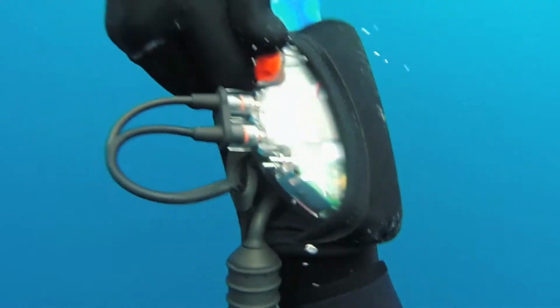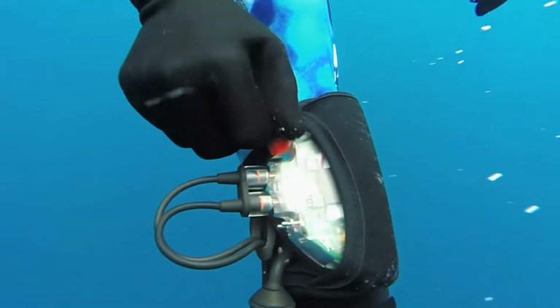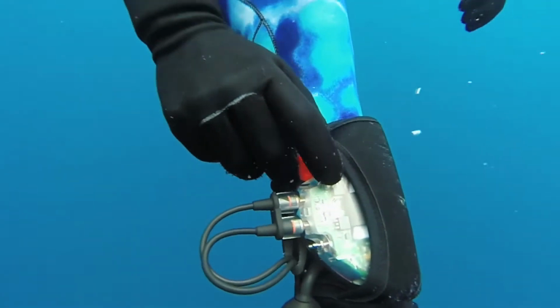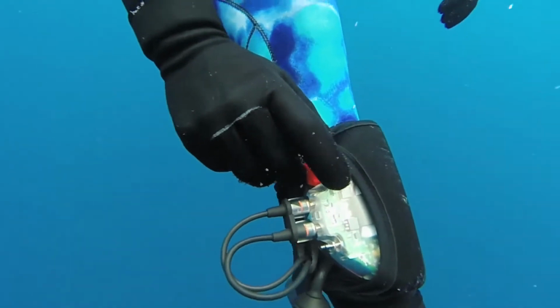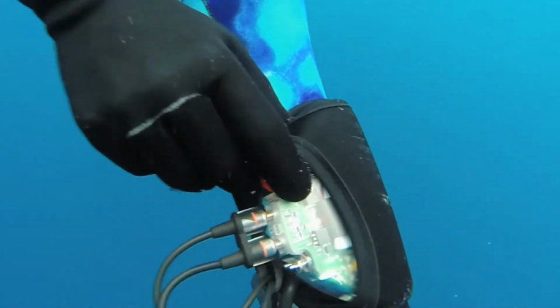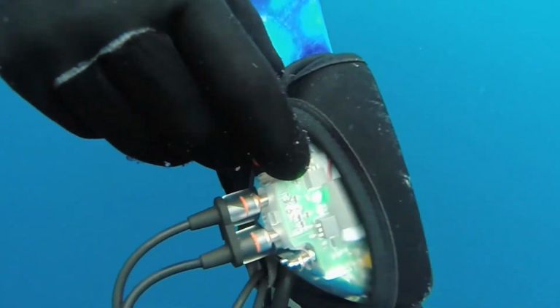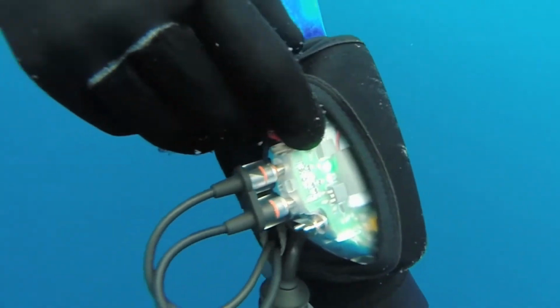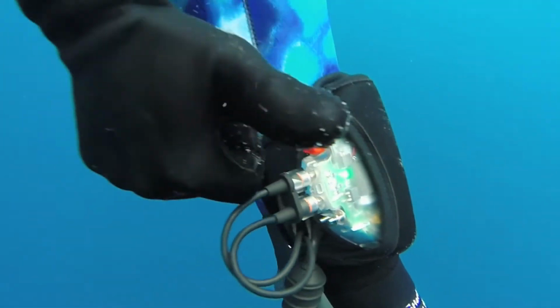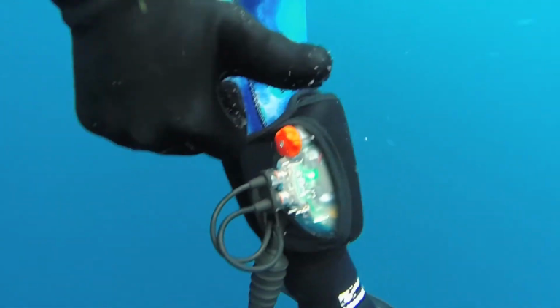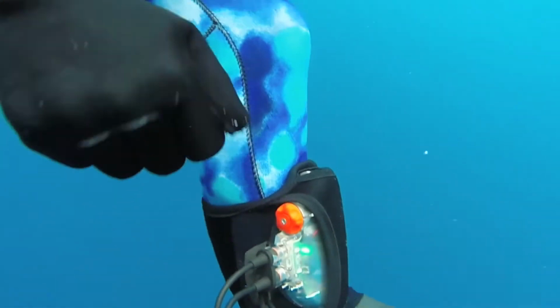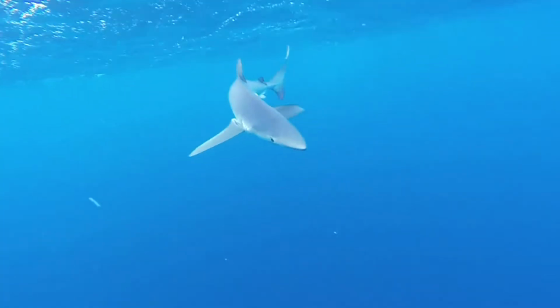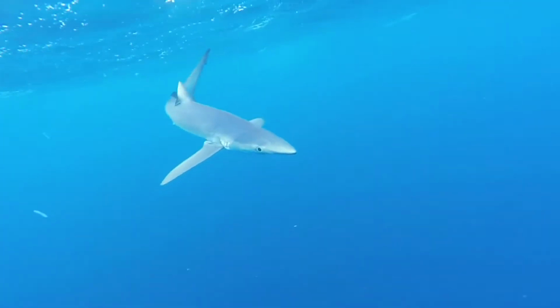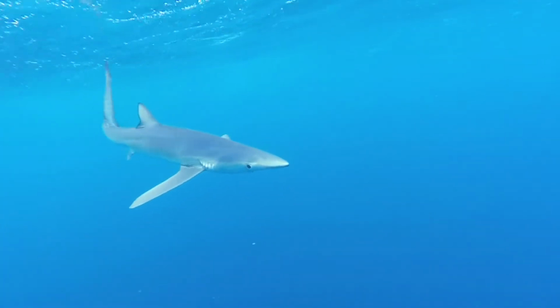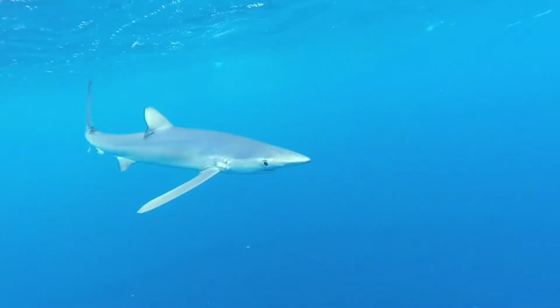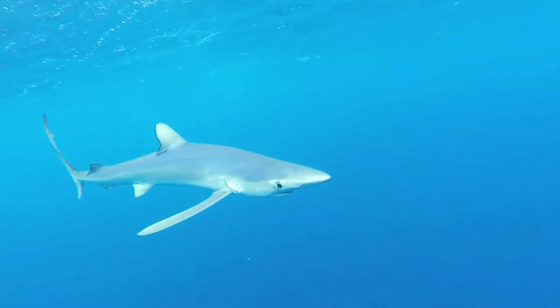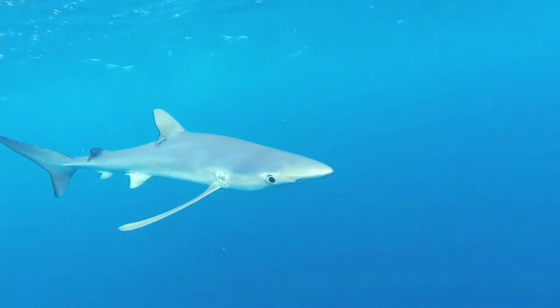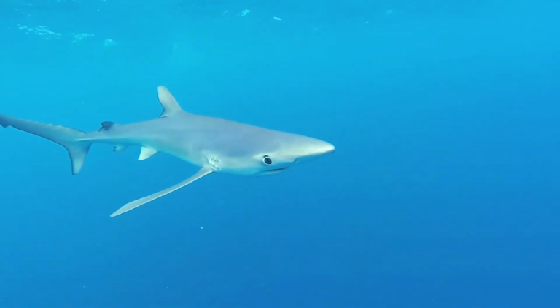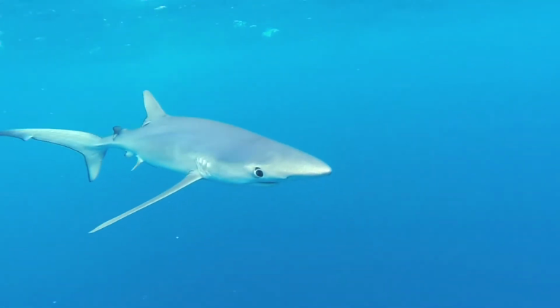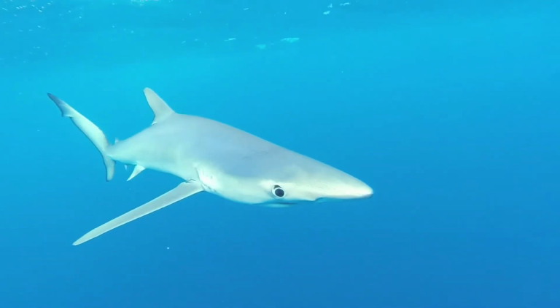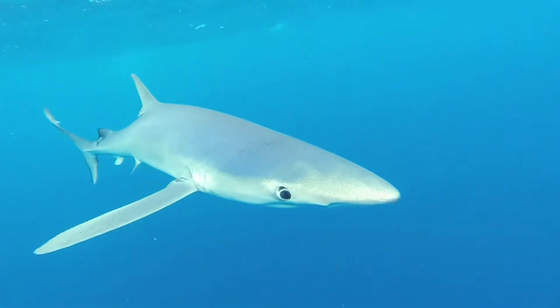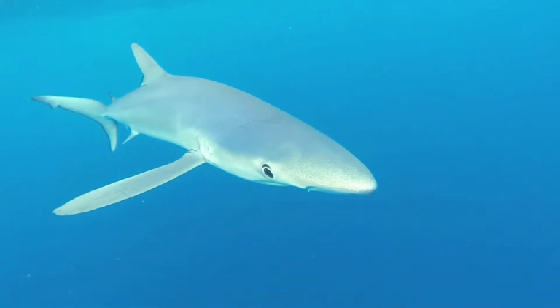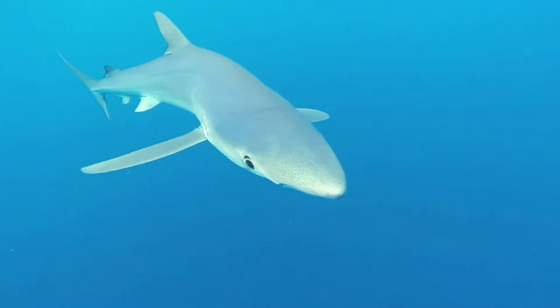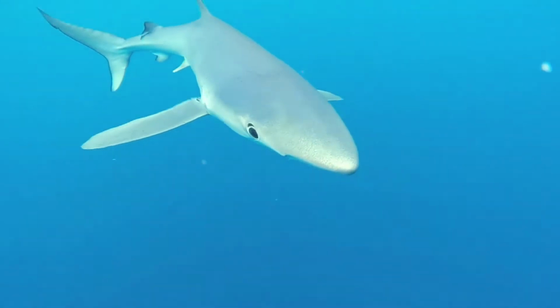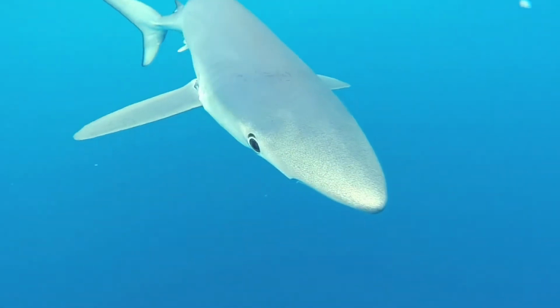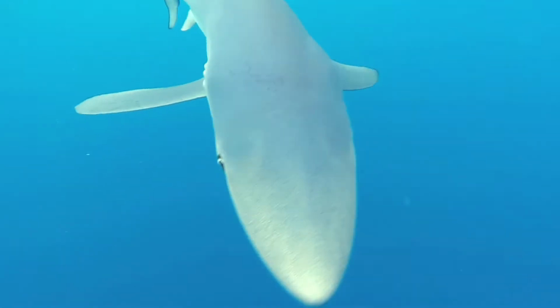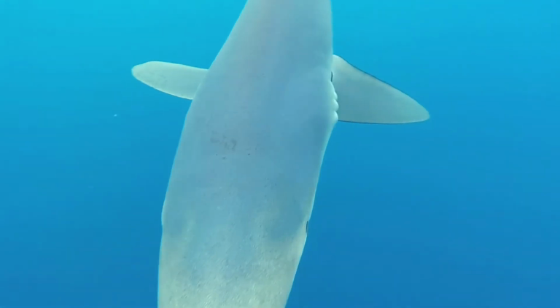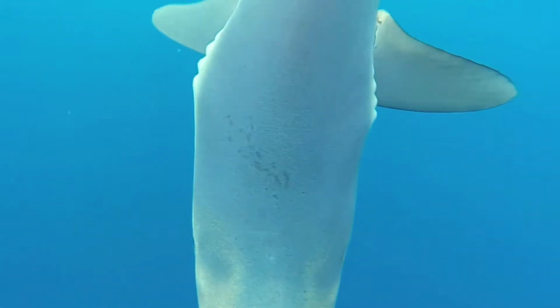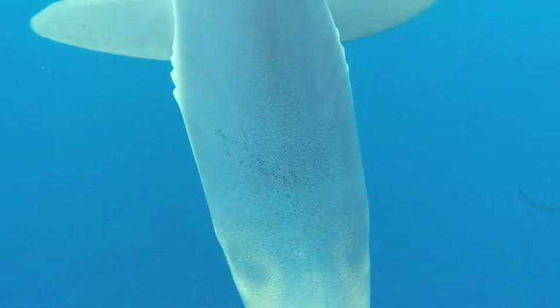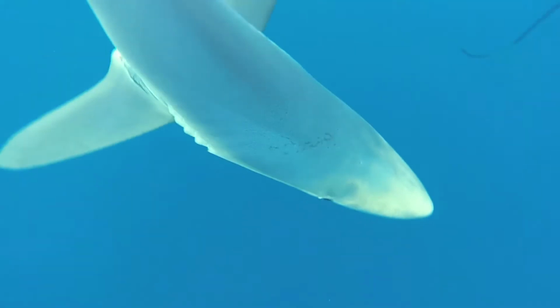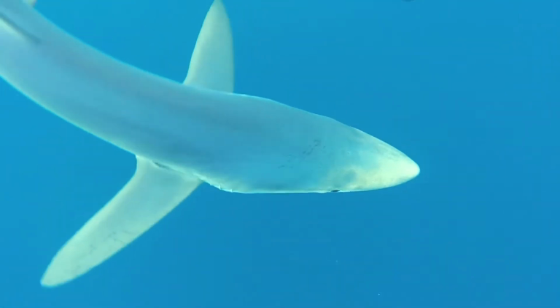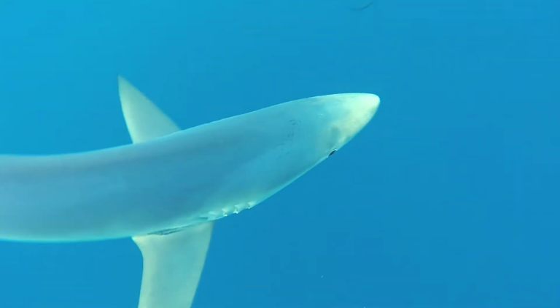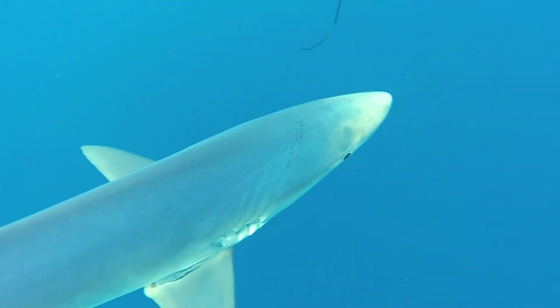Time to turn the unit on. The shark shield is working — look at the shark's gills and body flinch with each pulse of the shield.